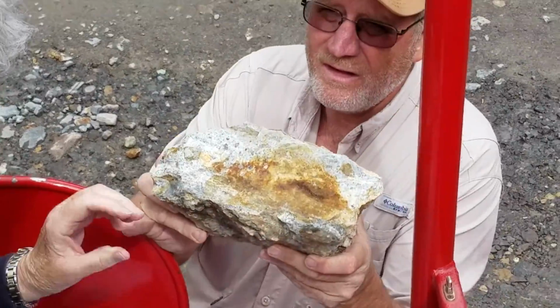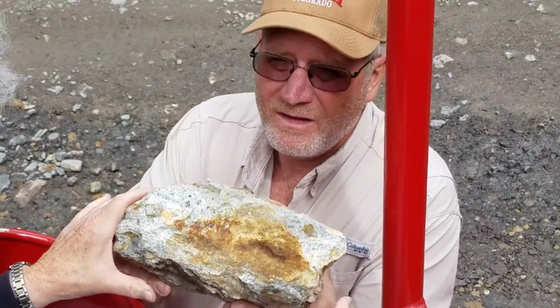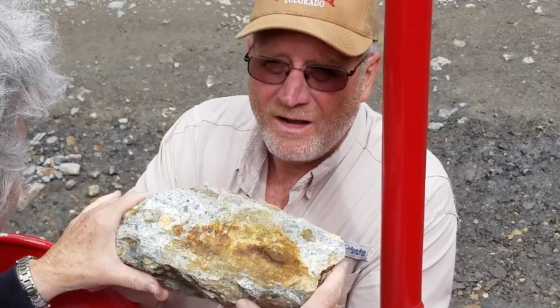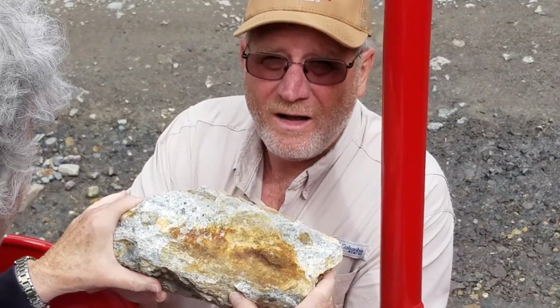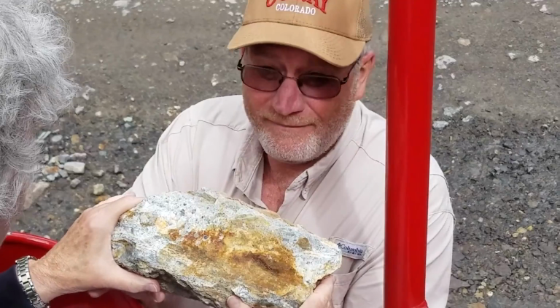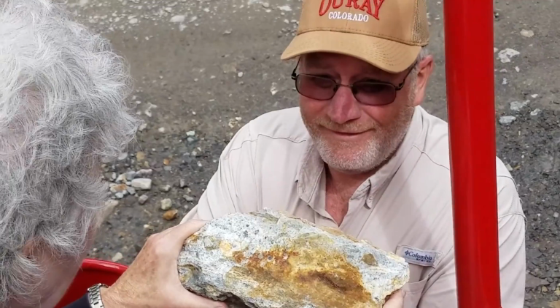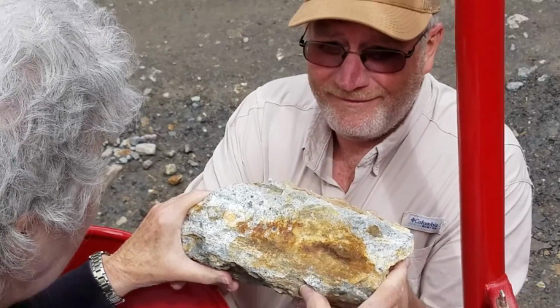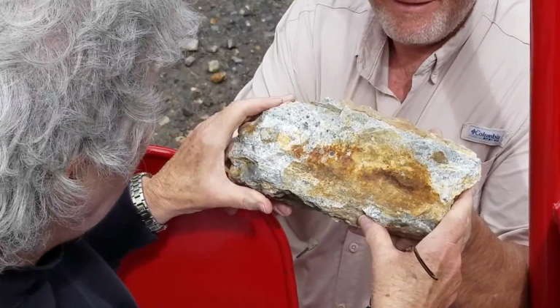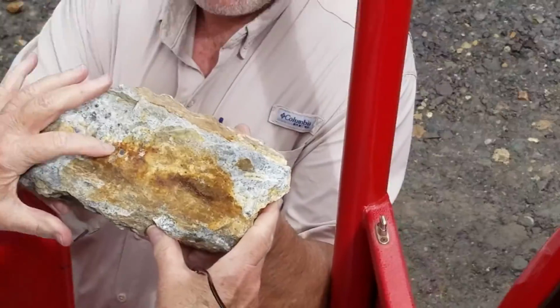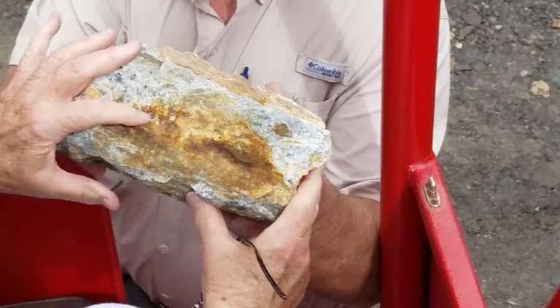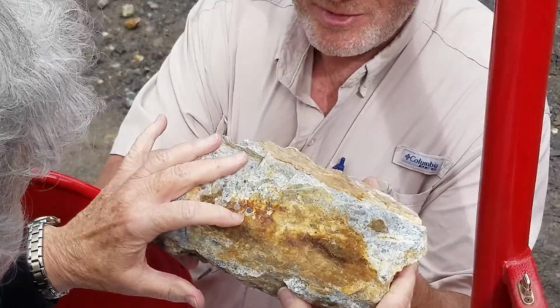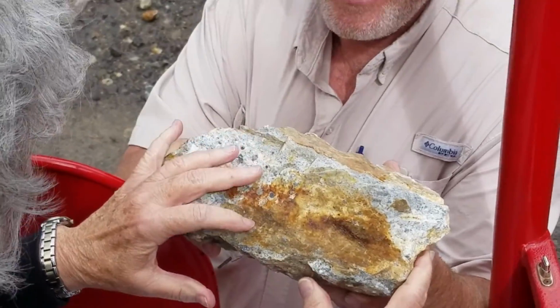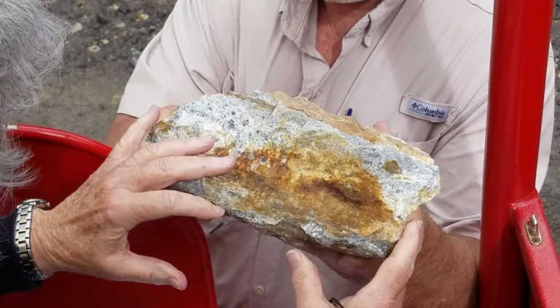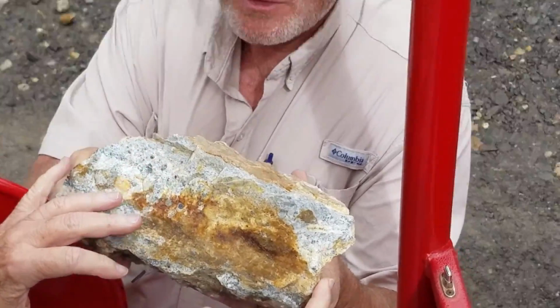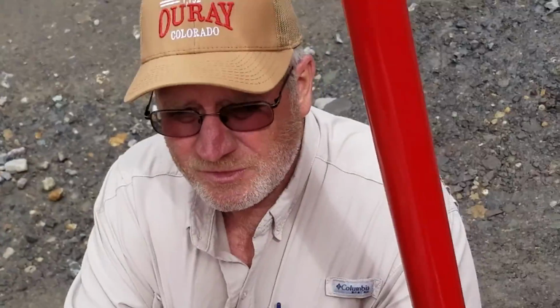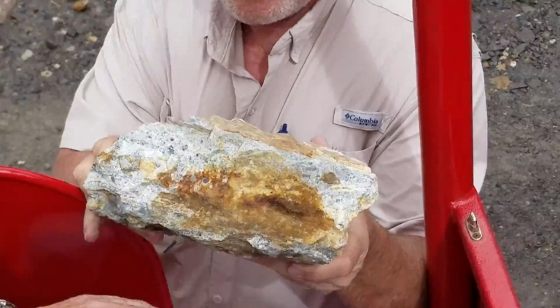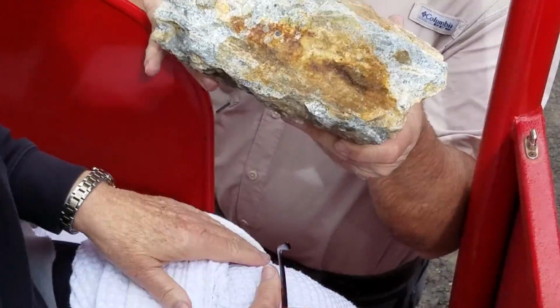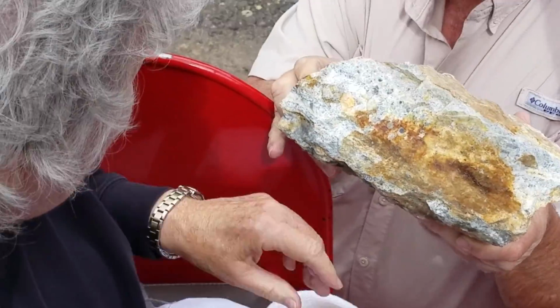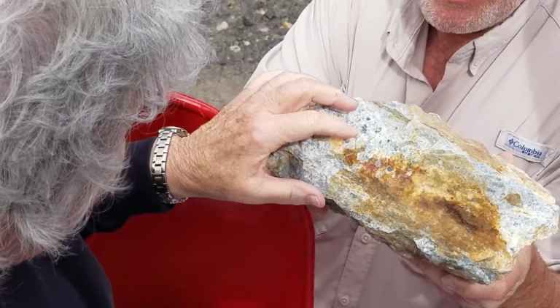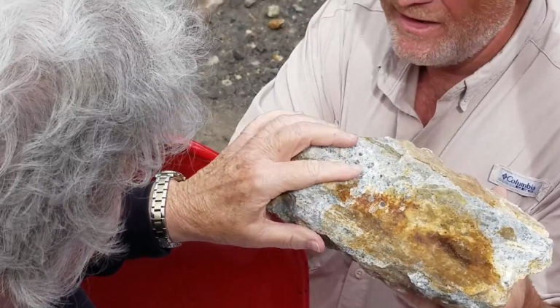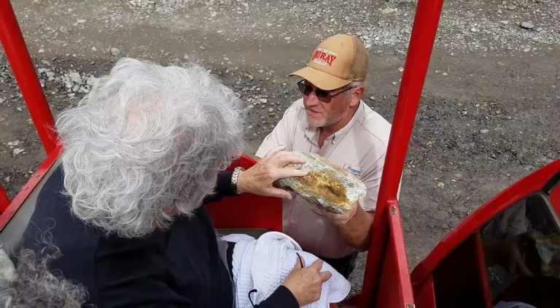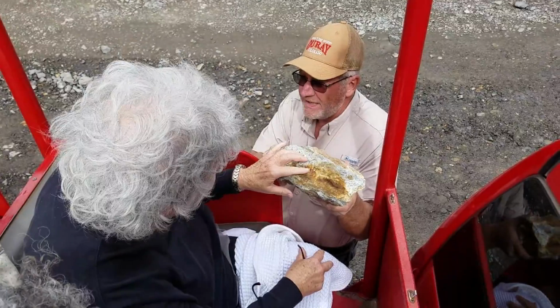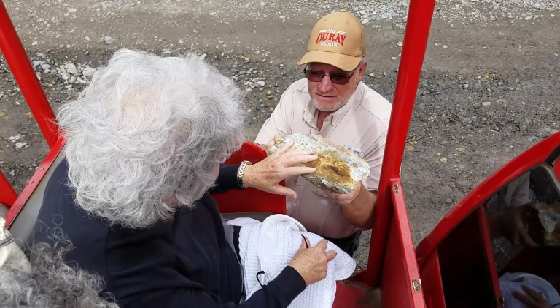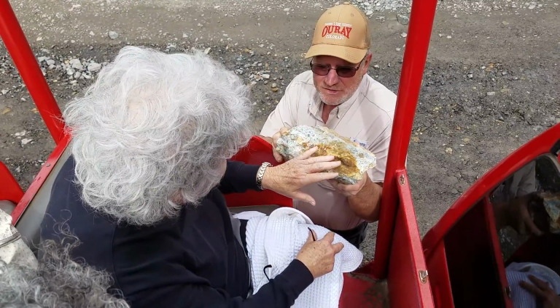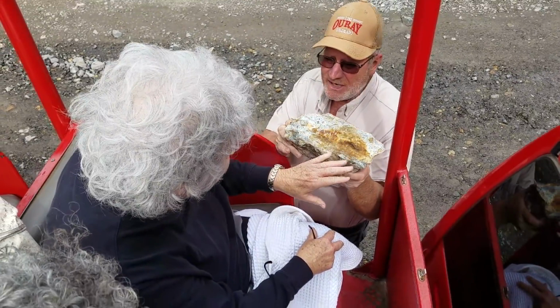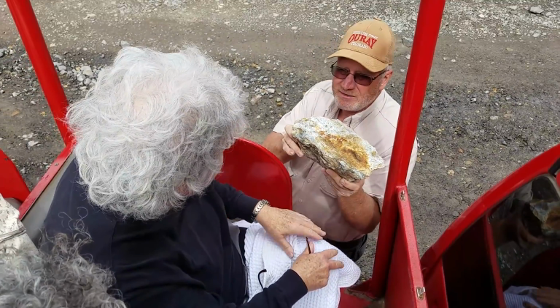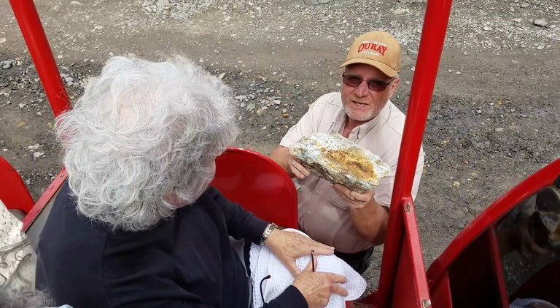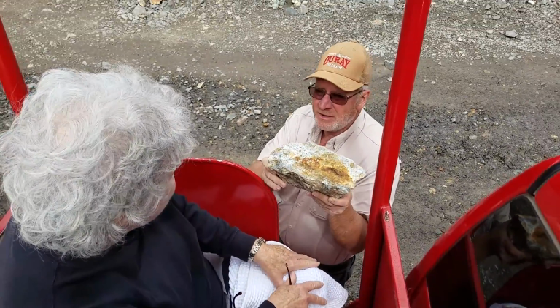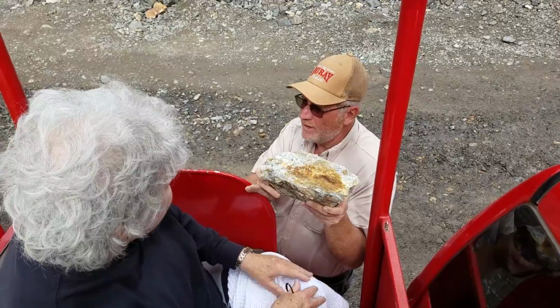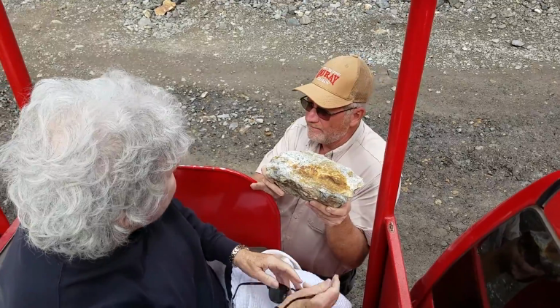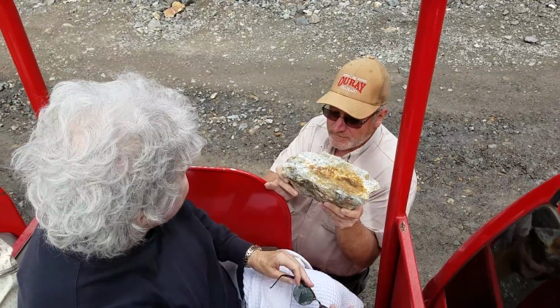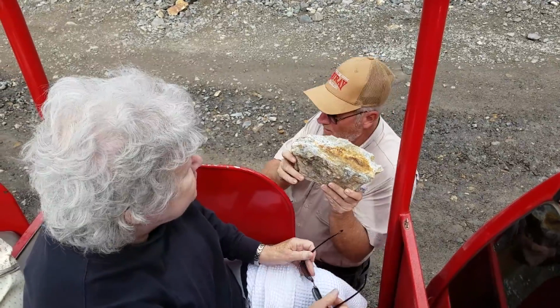So what is that? That's real silver mixed with lead — it's called Galena. This is the kind of rock that the miners were looking for right here.